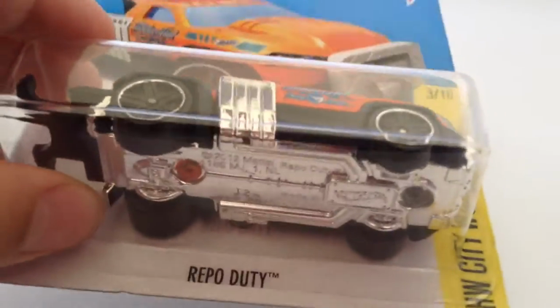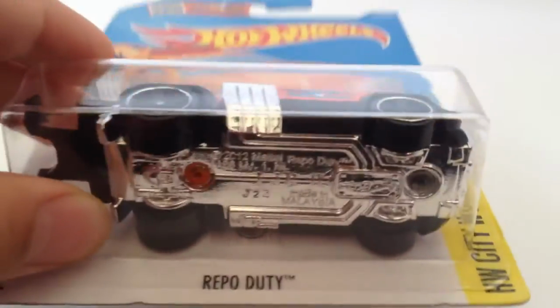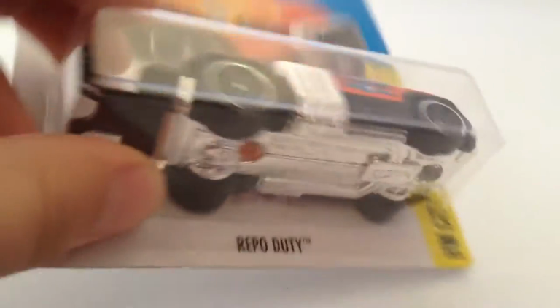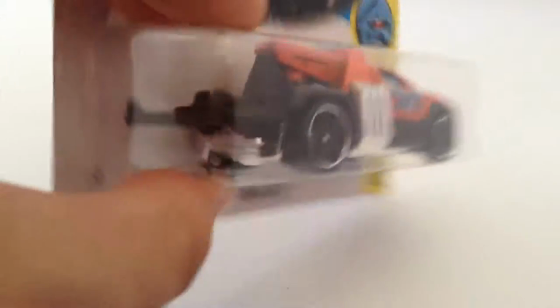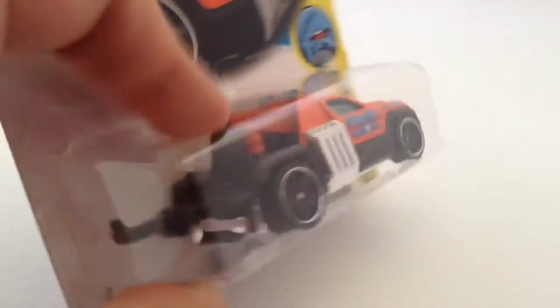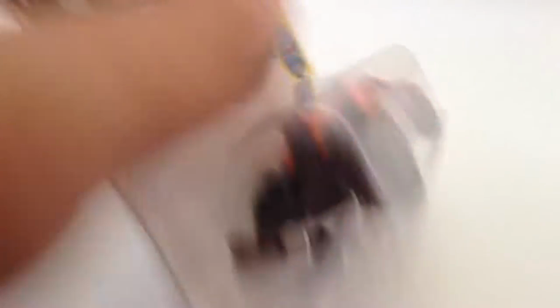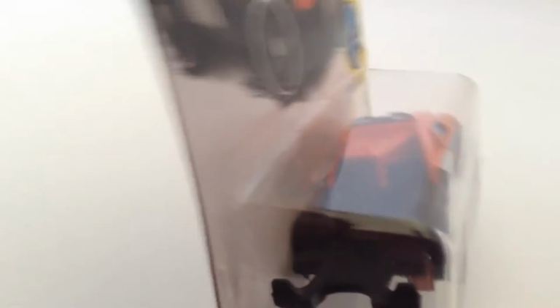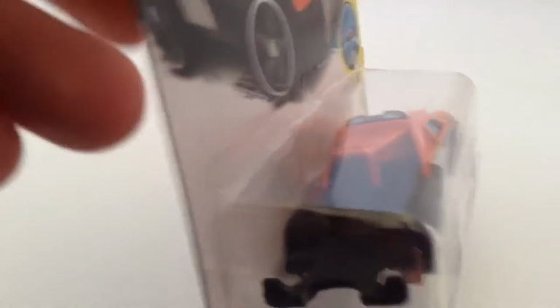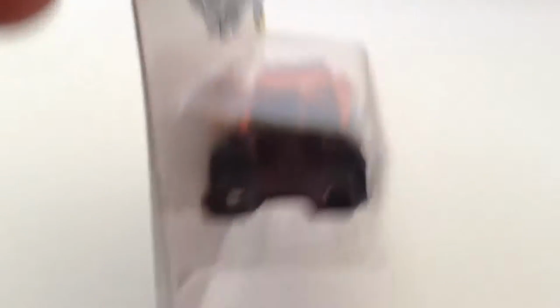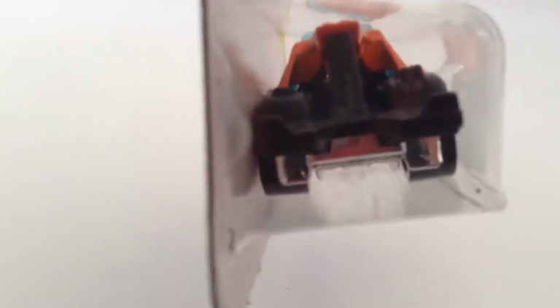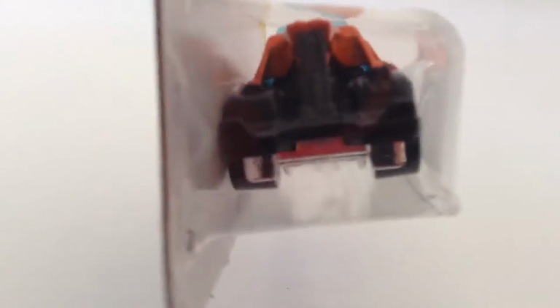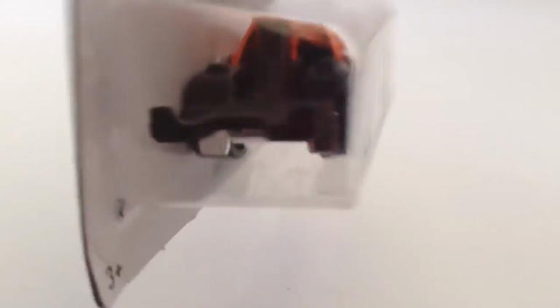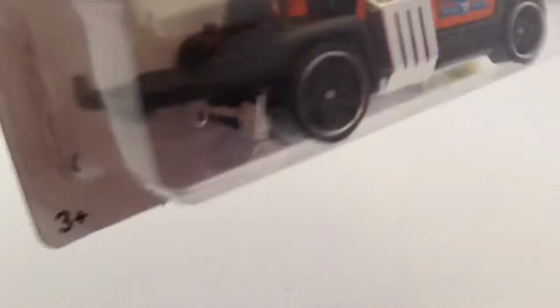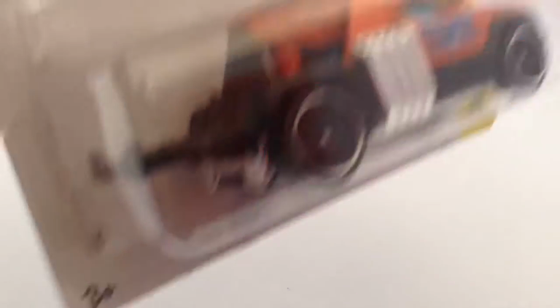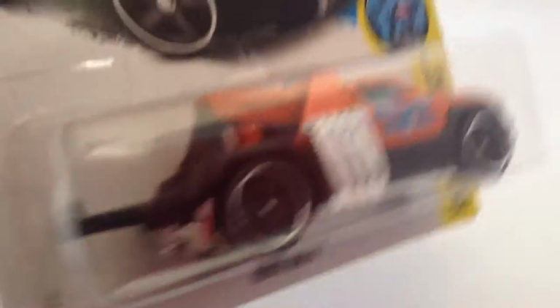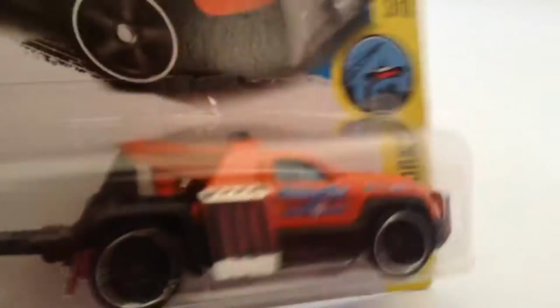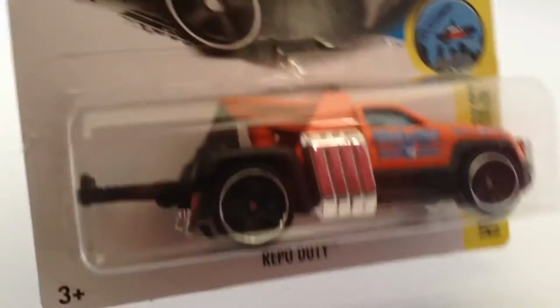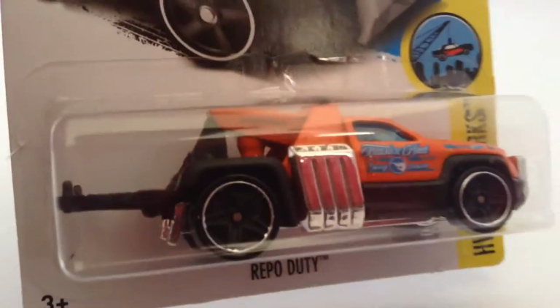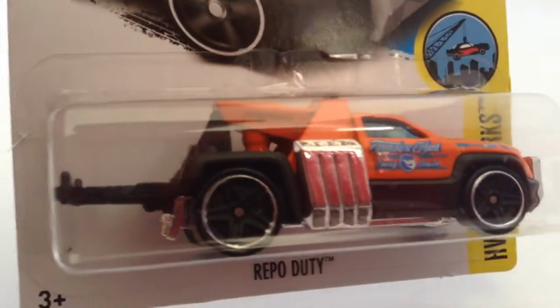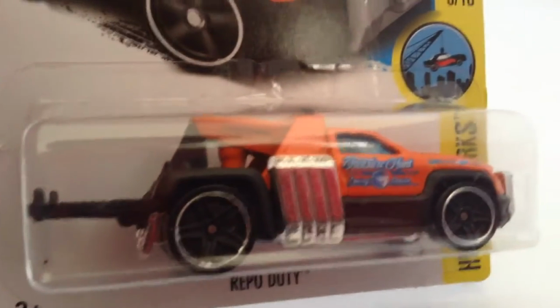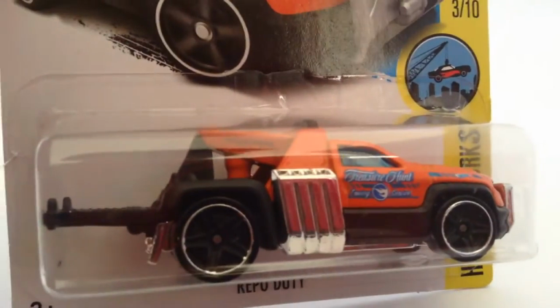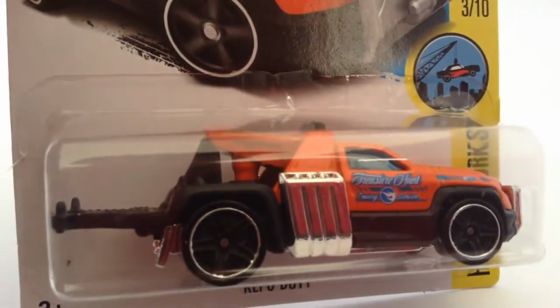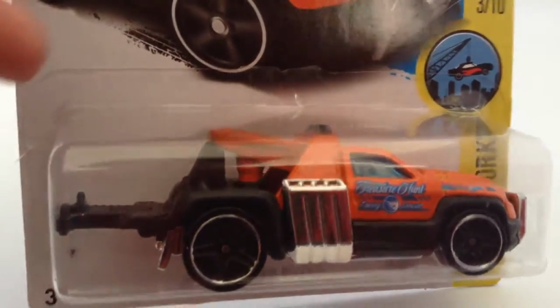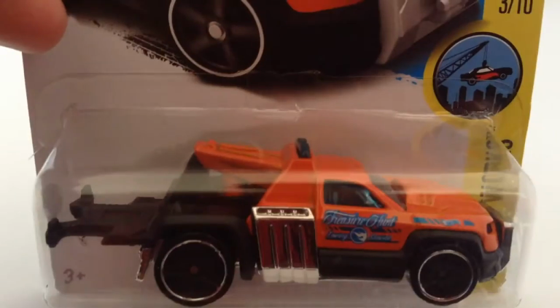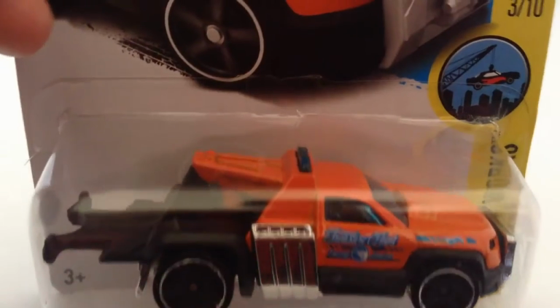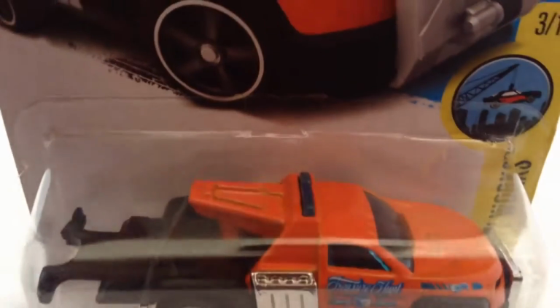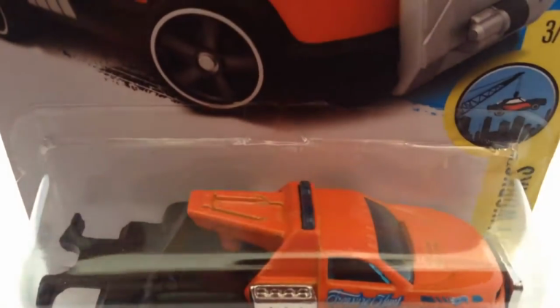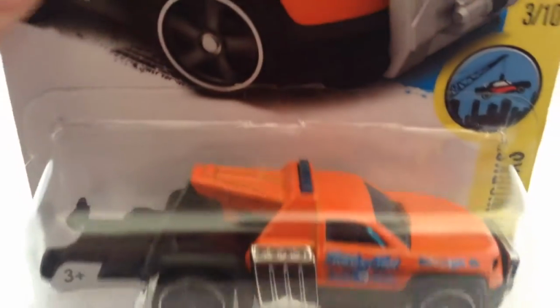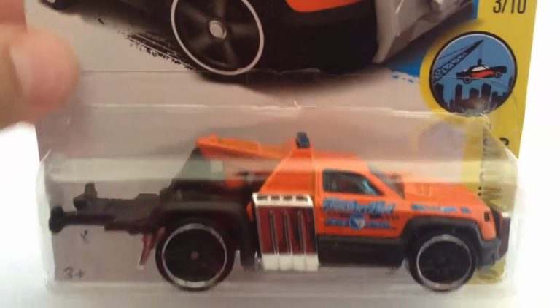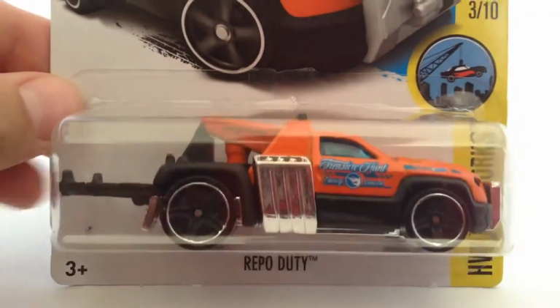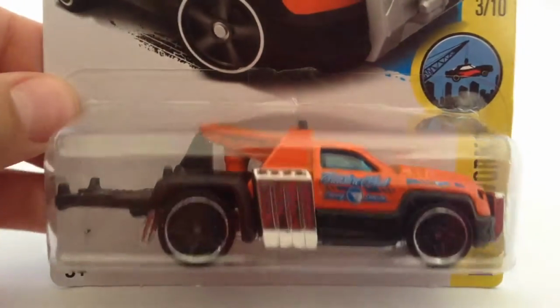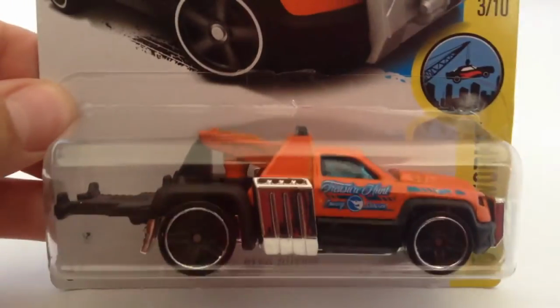It has a nice little hook at the back for towing cars. I'm not sure if this really can tow cars, but I'm sure it can tow Hot Wheels ones, not real ones.